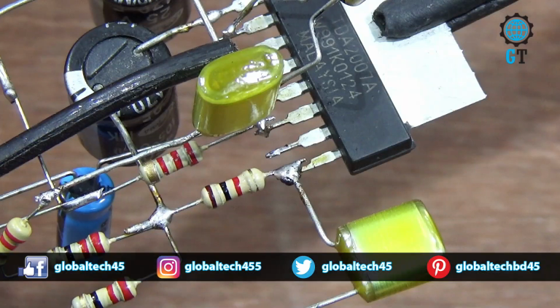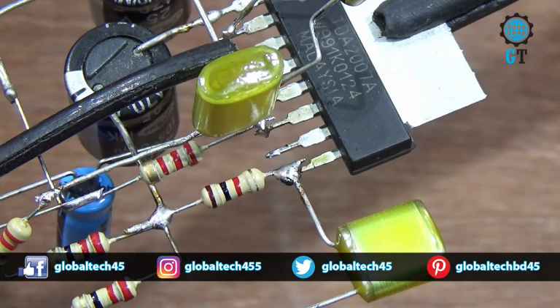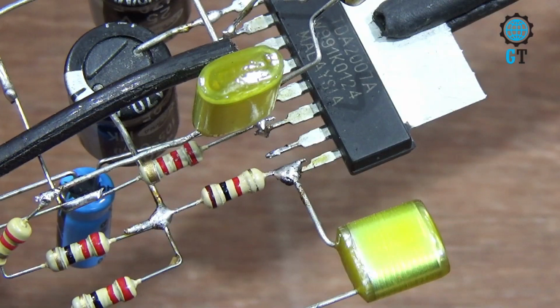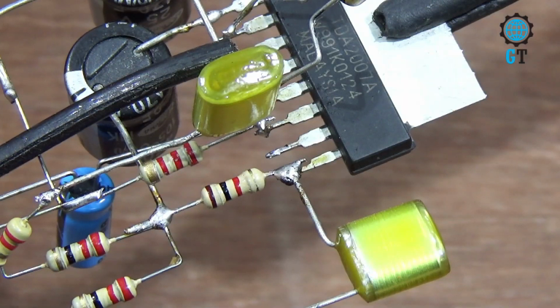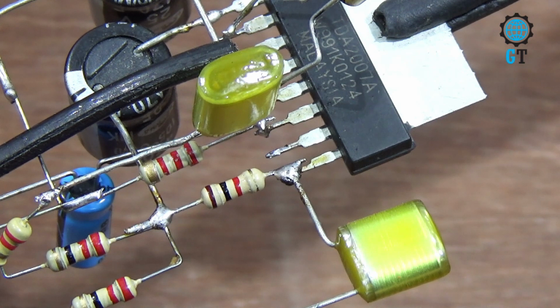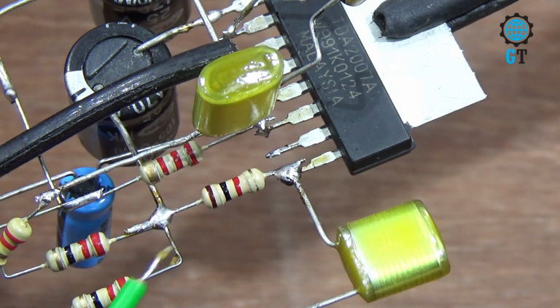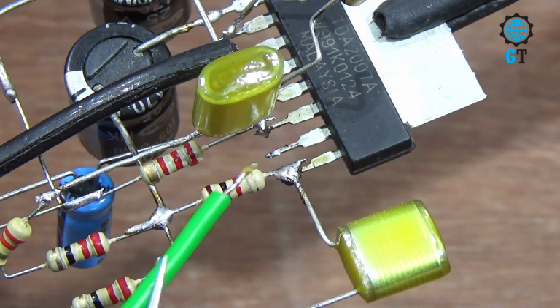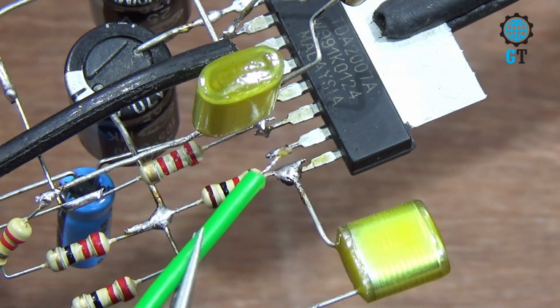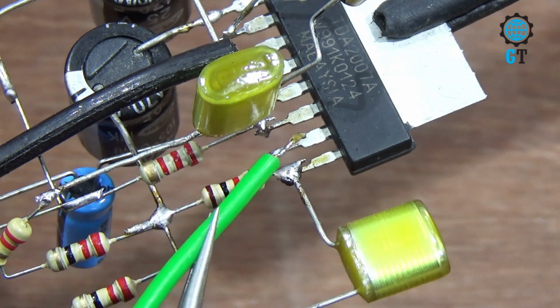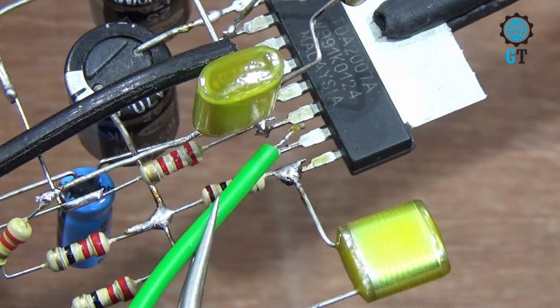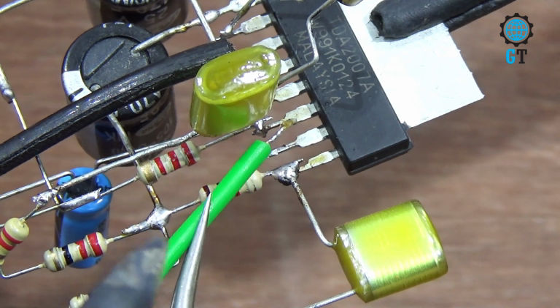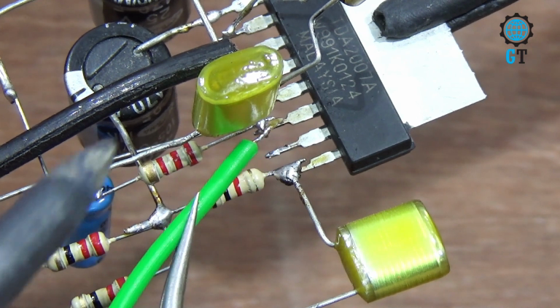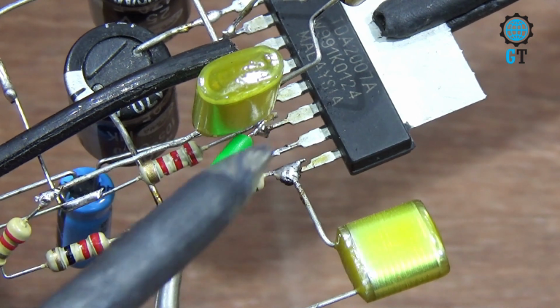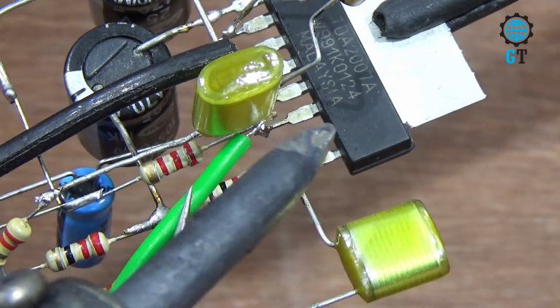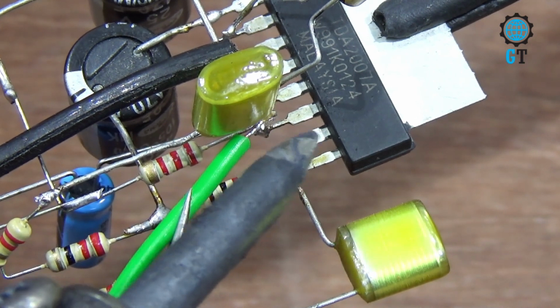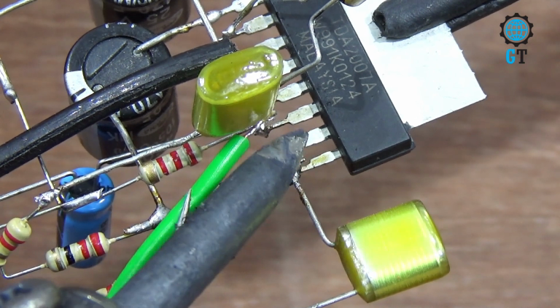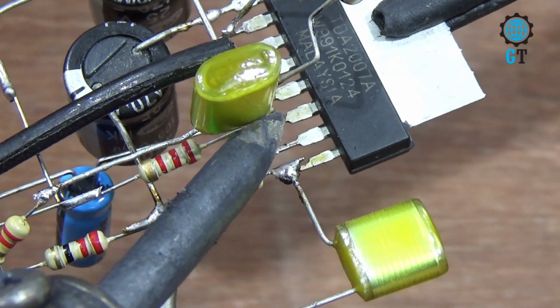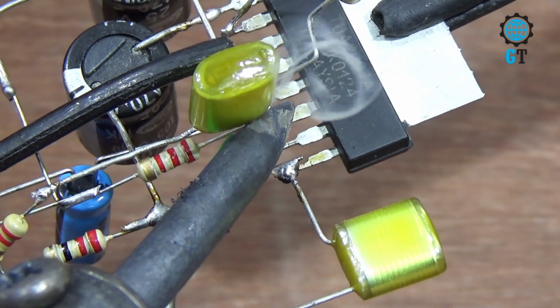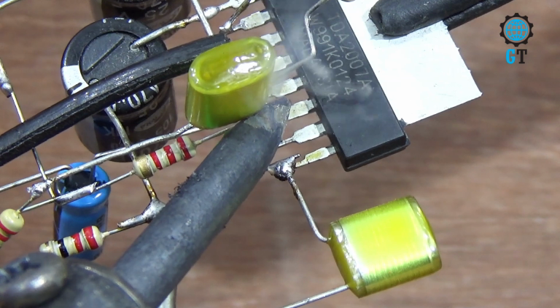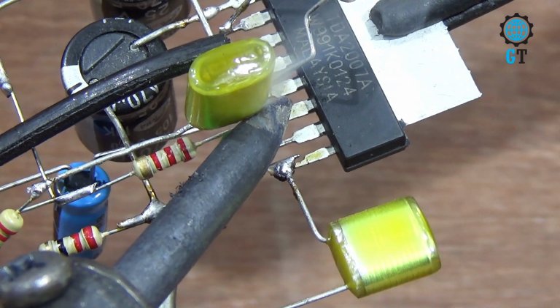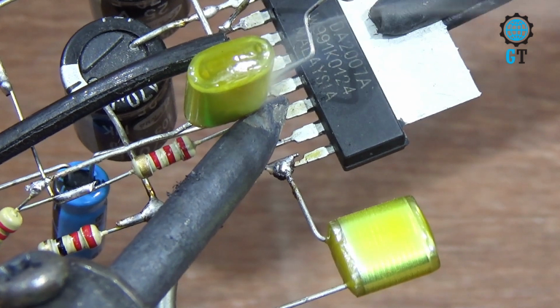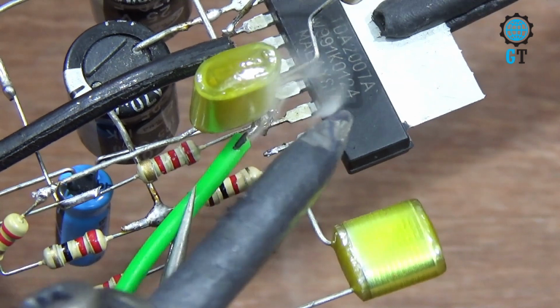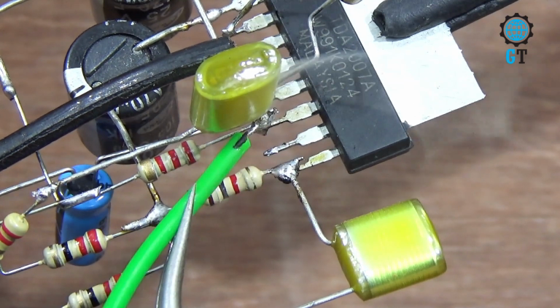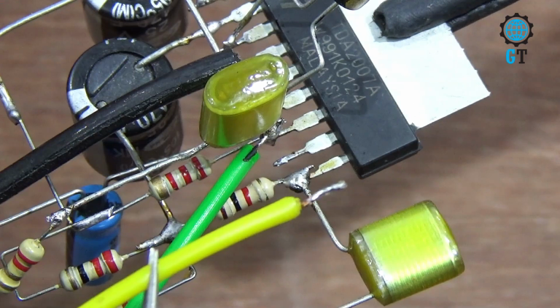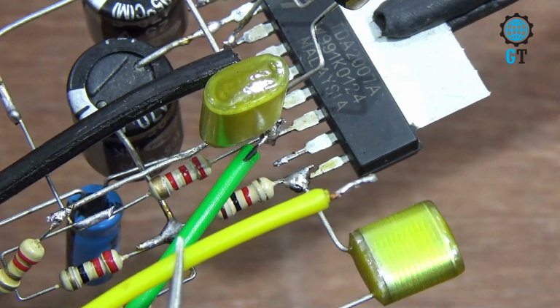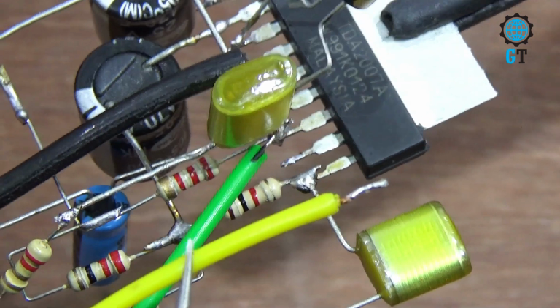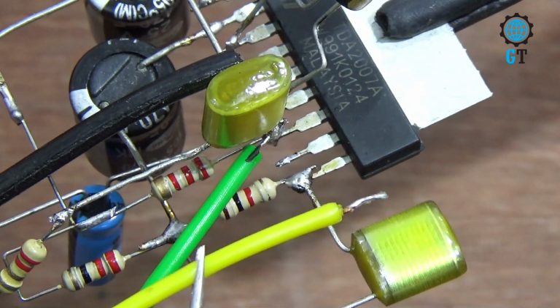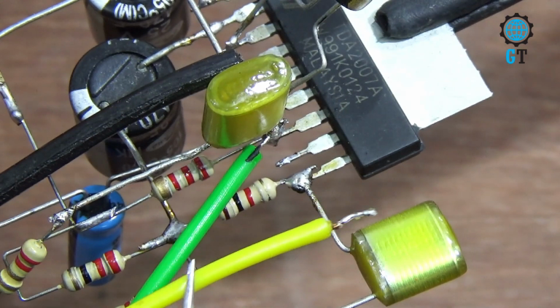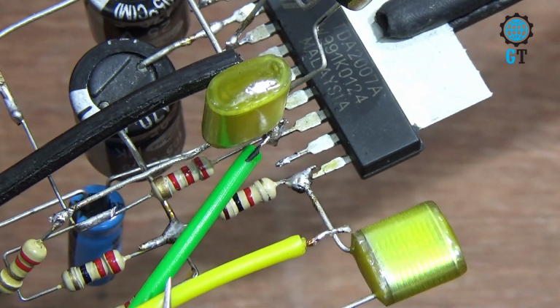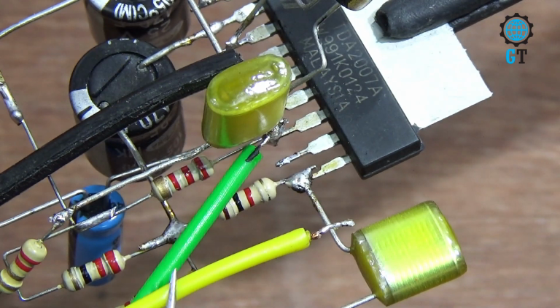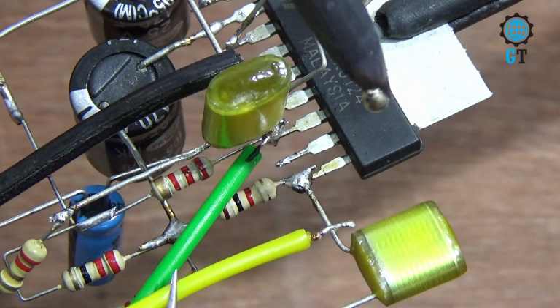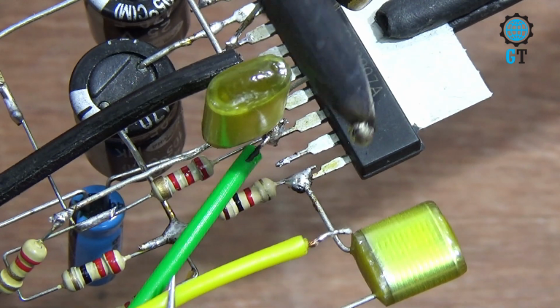Now we connect the speaker cable. Connect the speaker cable with number seven leg of the sound IC. Connect another speaker cable with number nine leg of the sound IC.